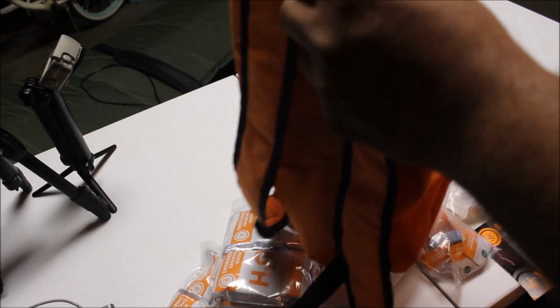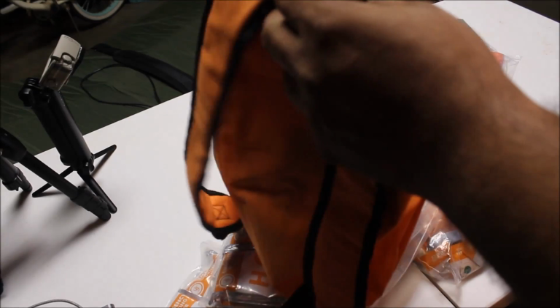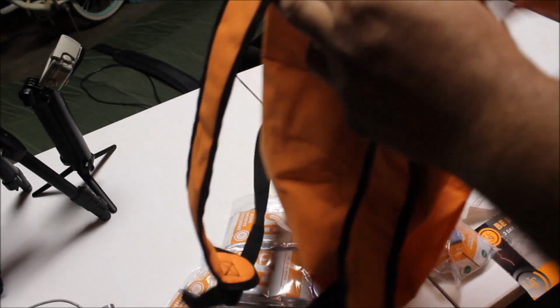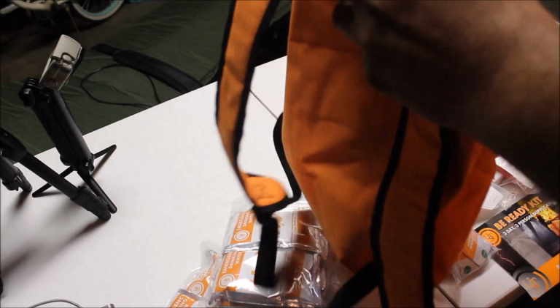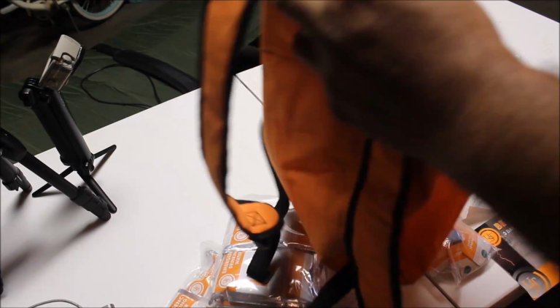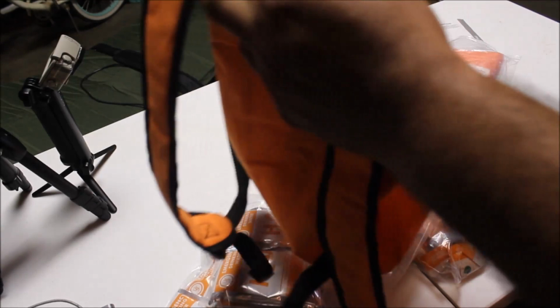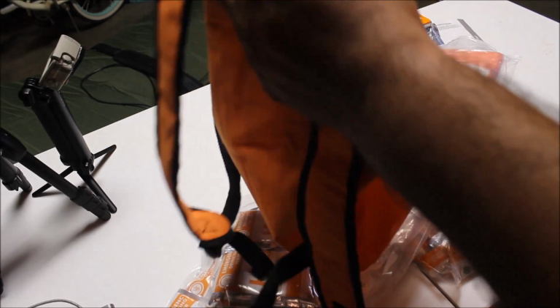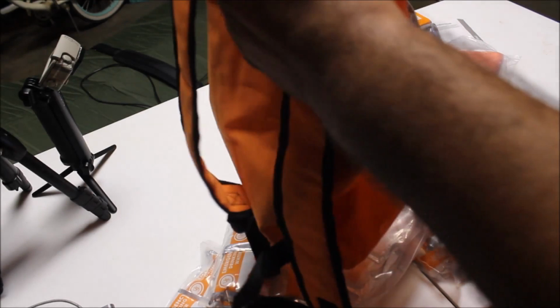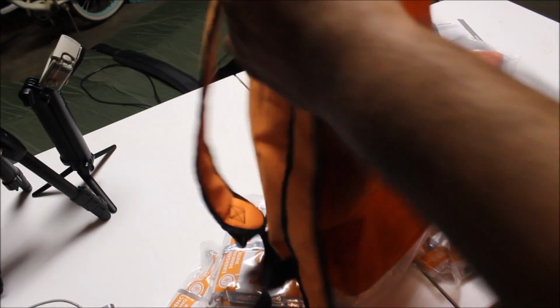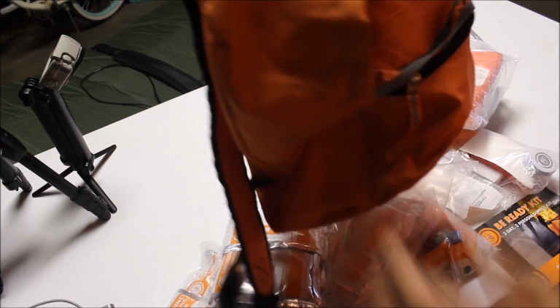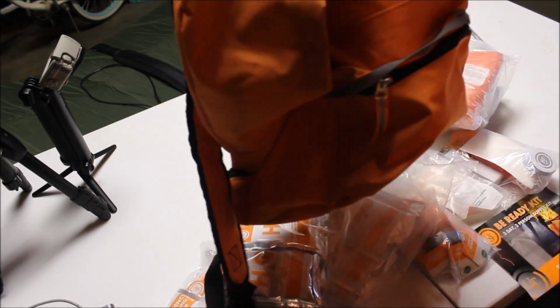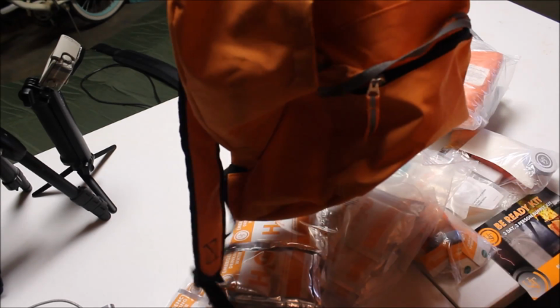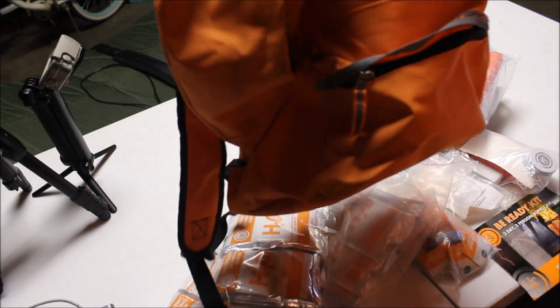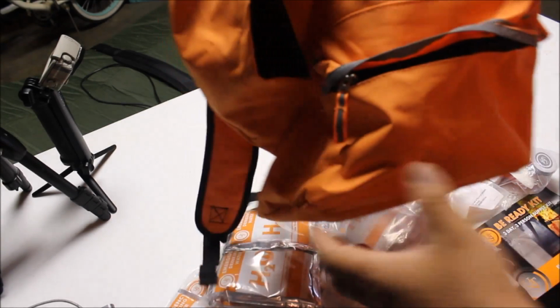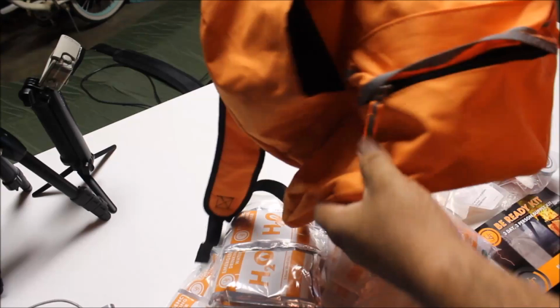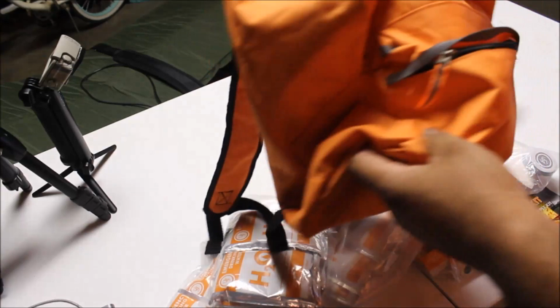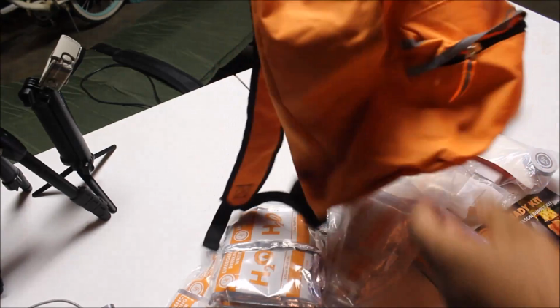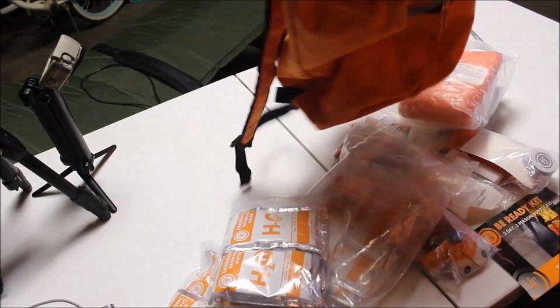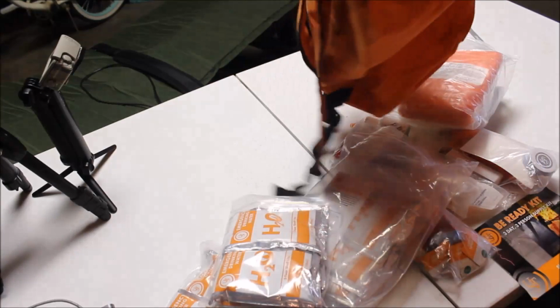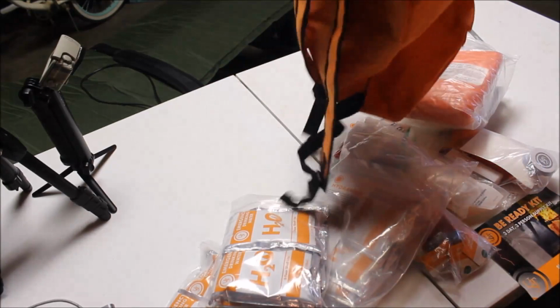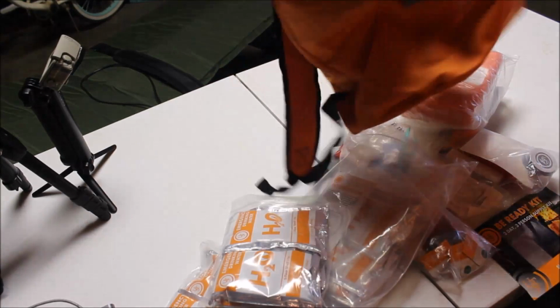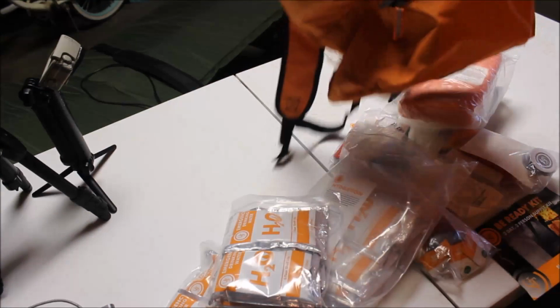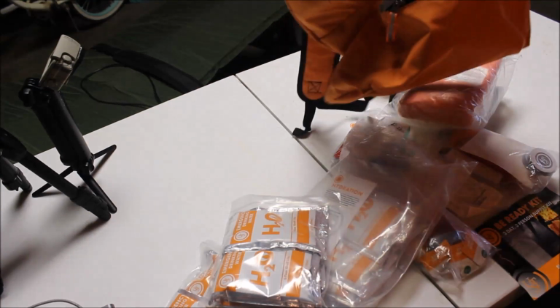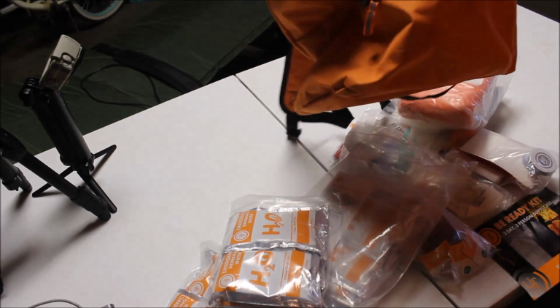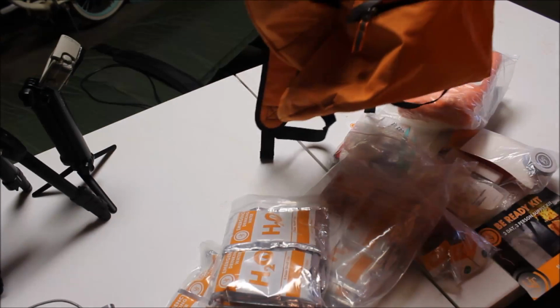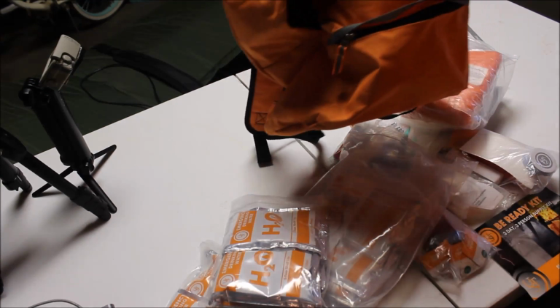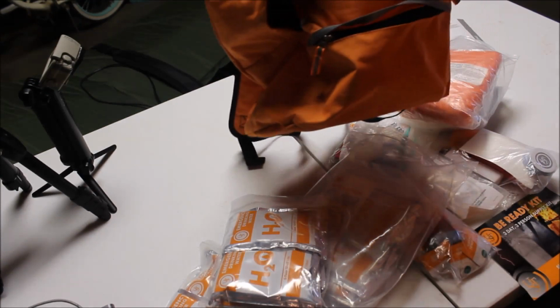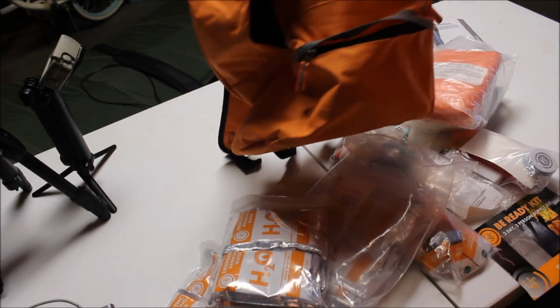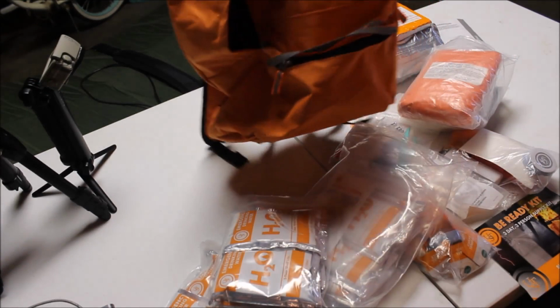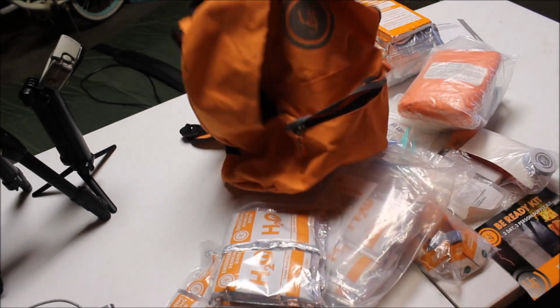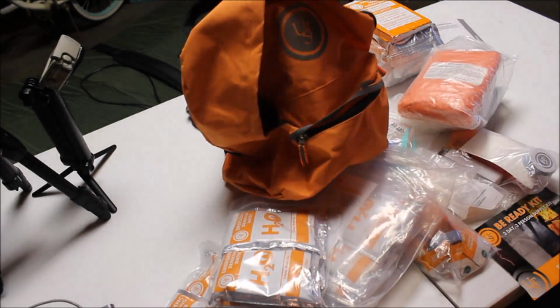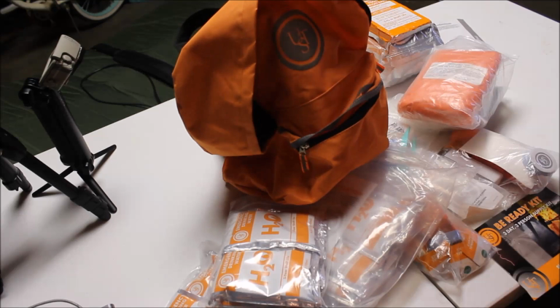Here you have it — the Be Ready Kit by UST Brands. Three-day, three-person supply kit, and it comes with a handy backpack. Thanks for watching.